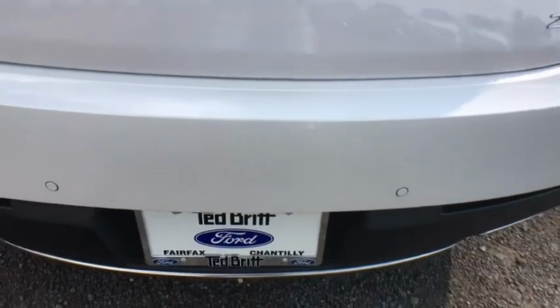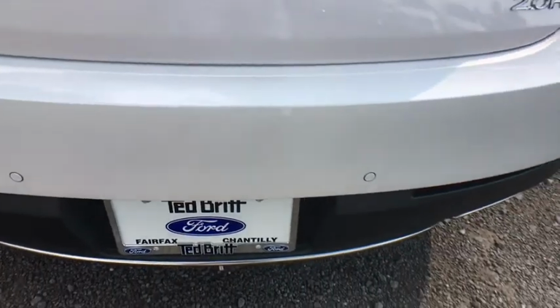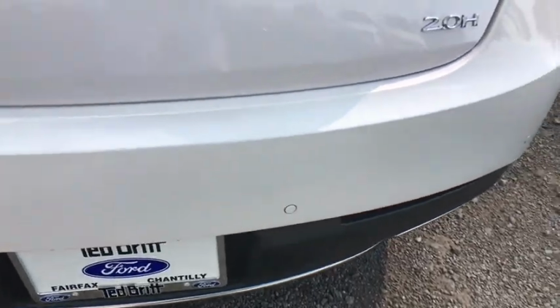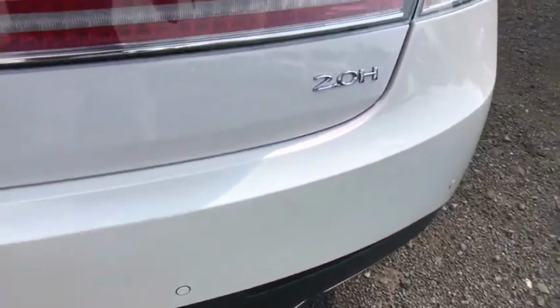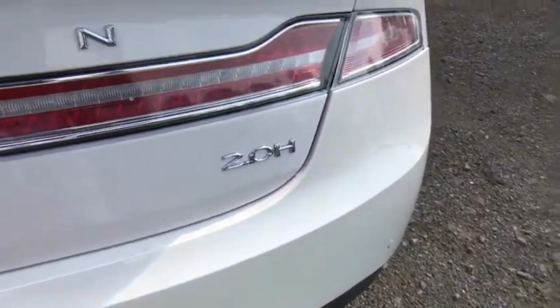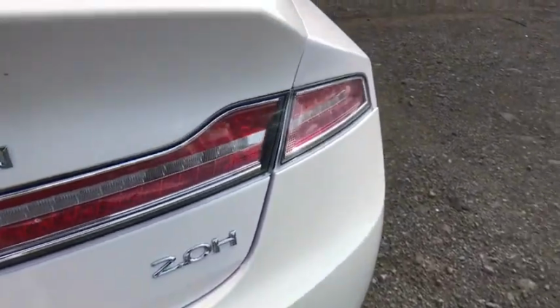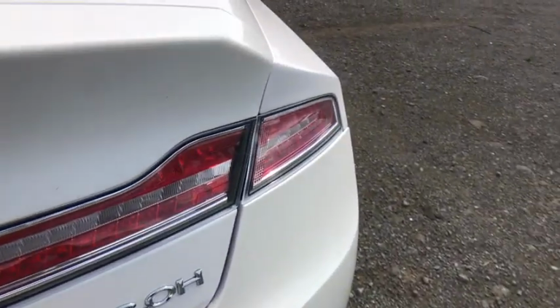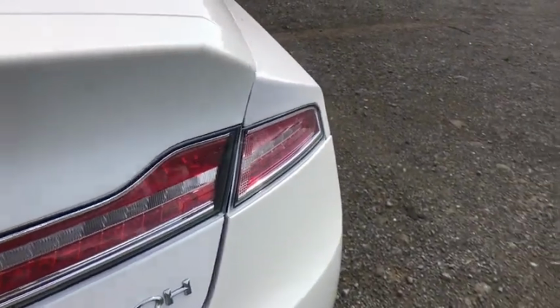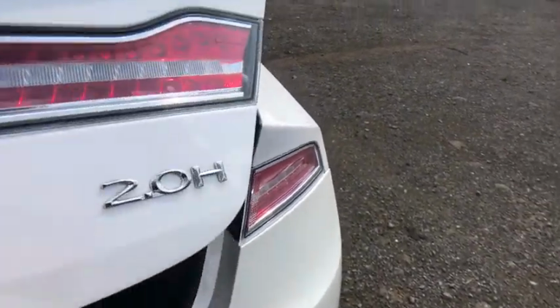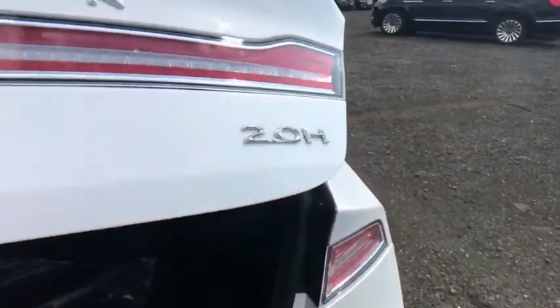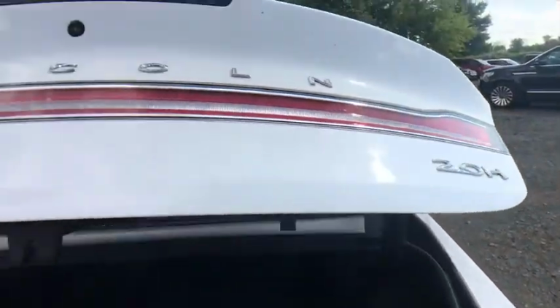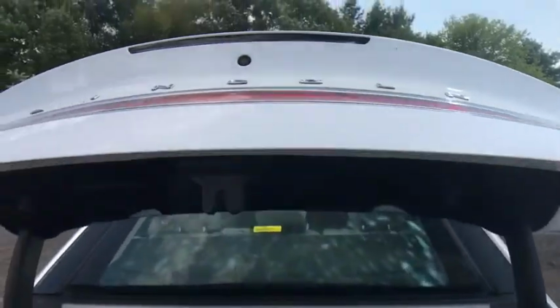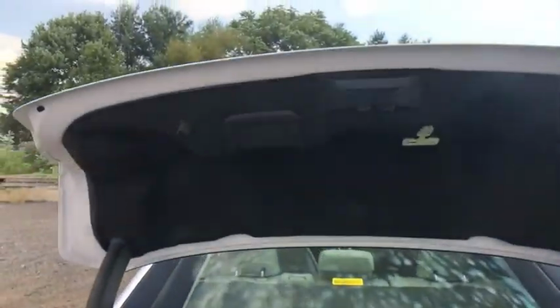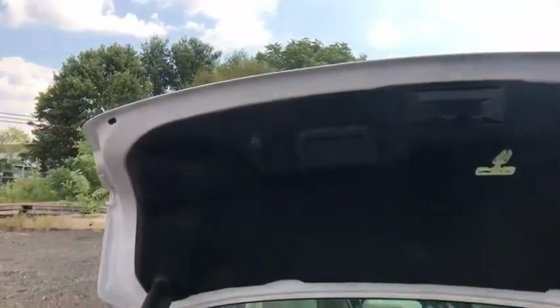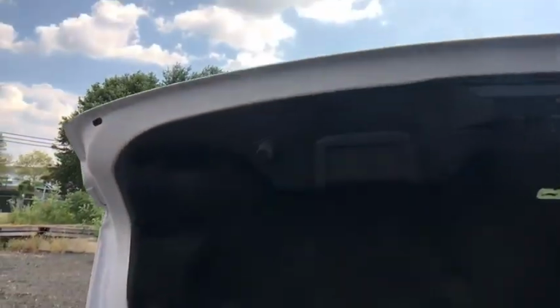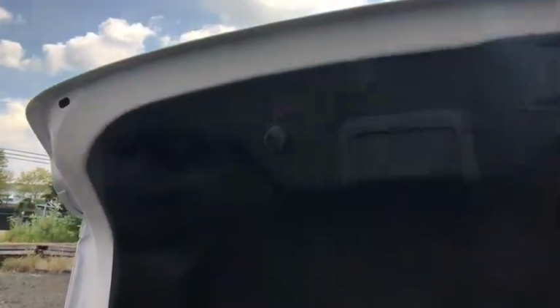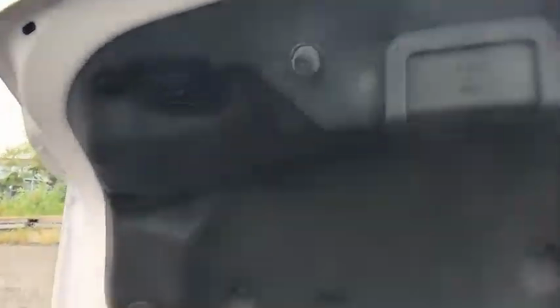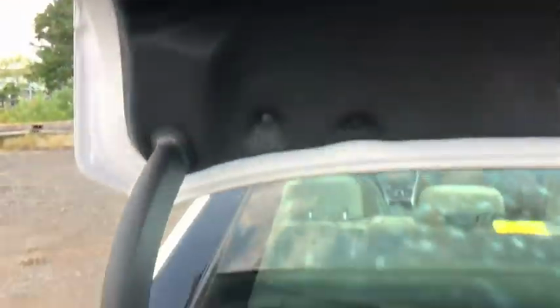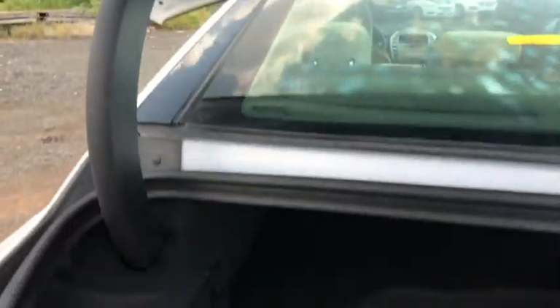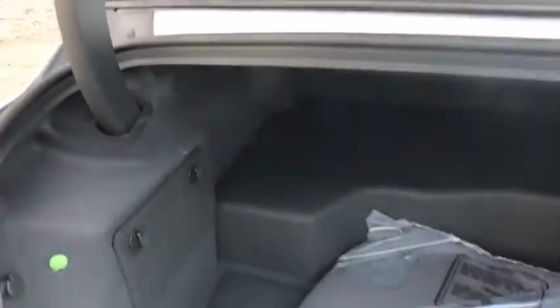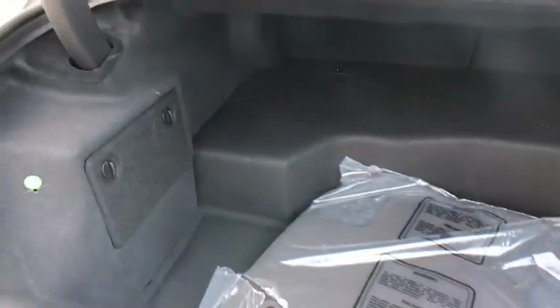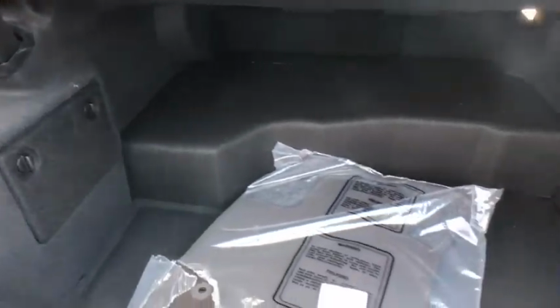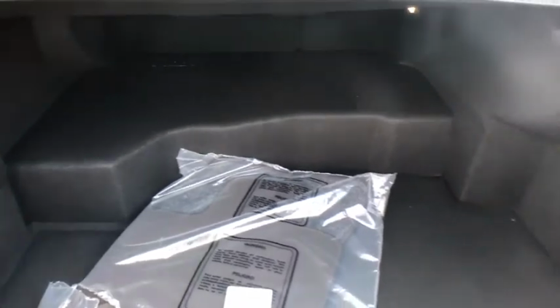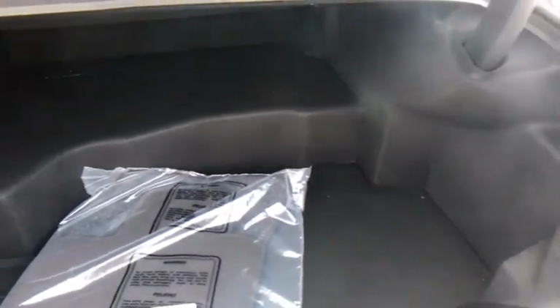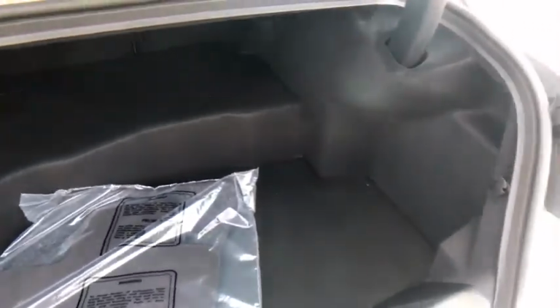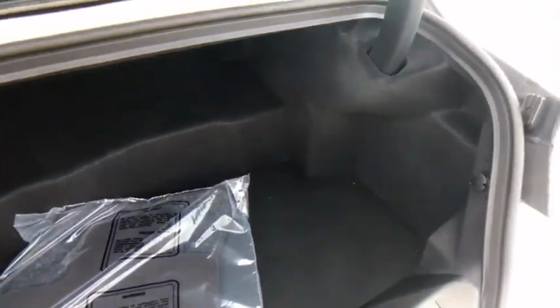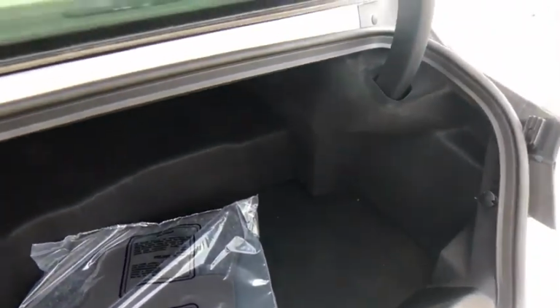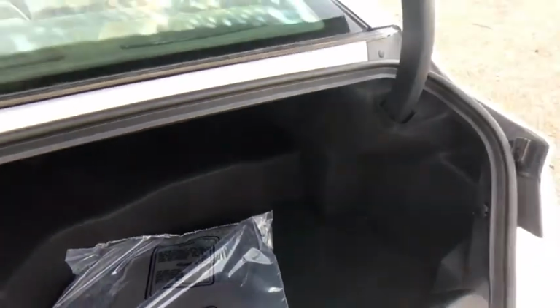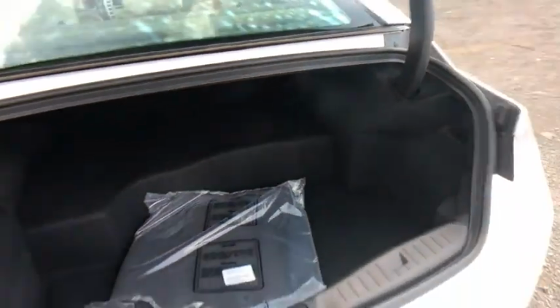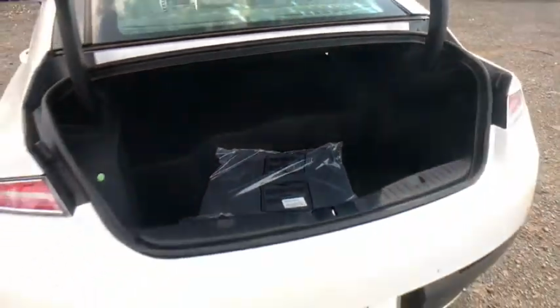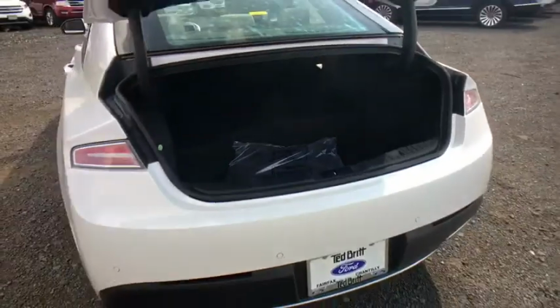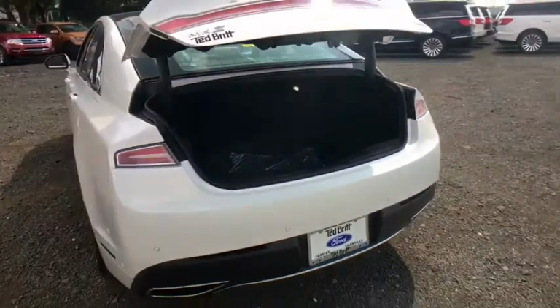Here are some of this vehicle's great options: navigation system, traction control, power passenger seat, dual airbags, leather-wrapped steering wheel, power steering, four-wheel disc brakes, active suspension system, universal garage door opener, compass.